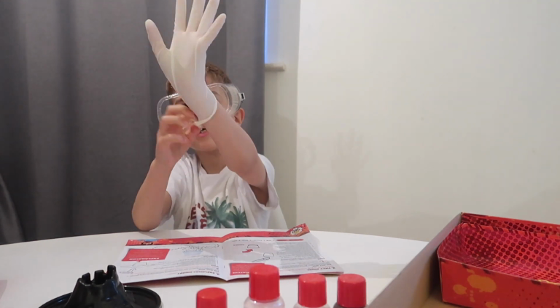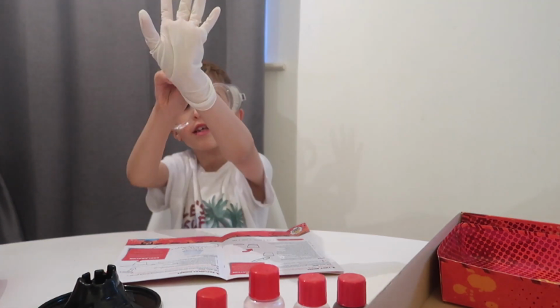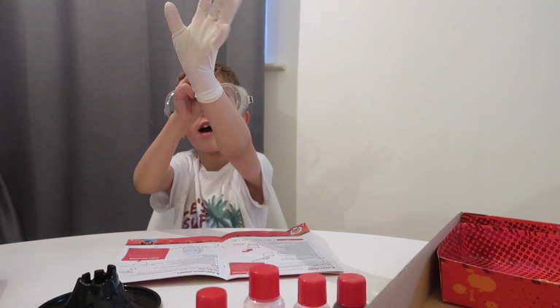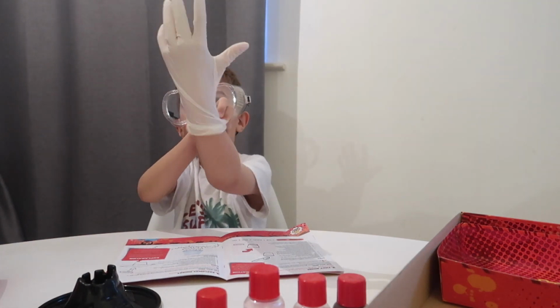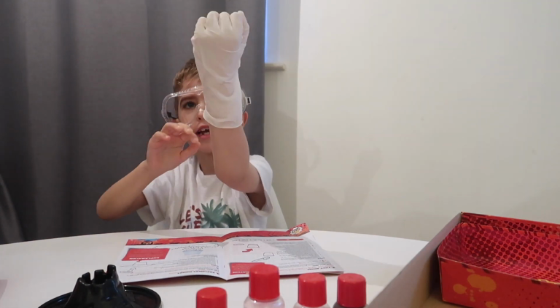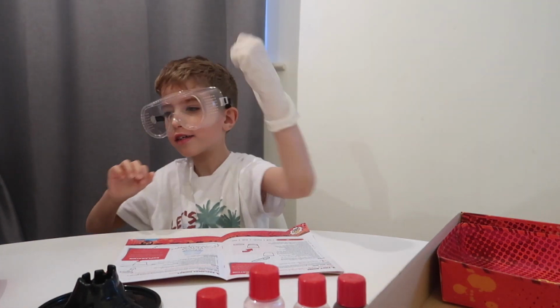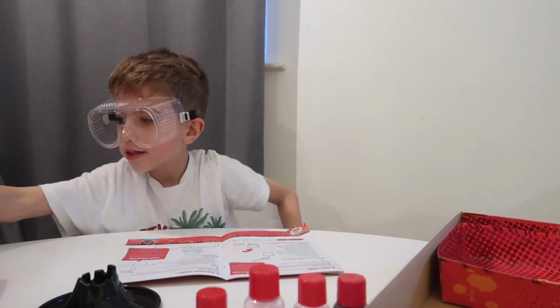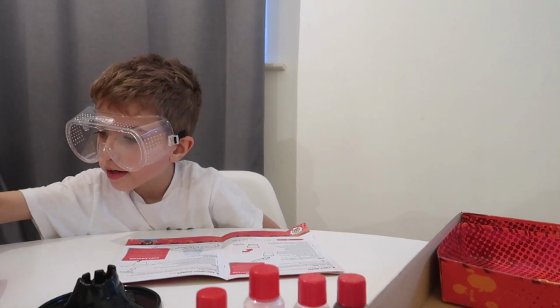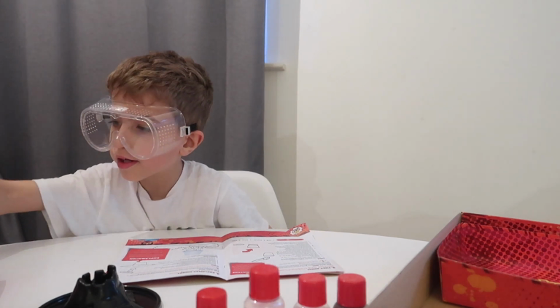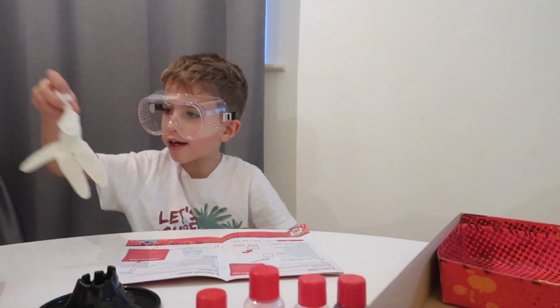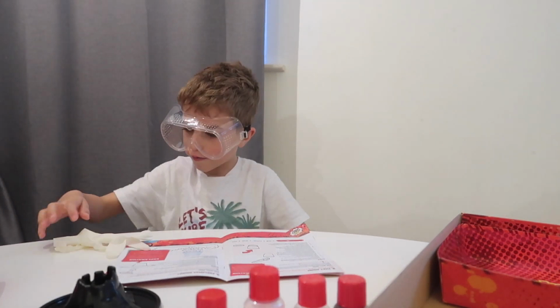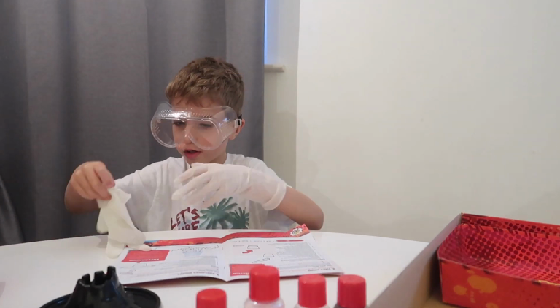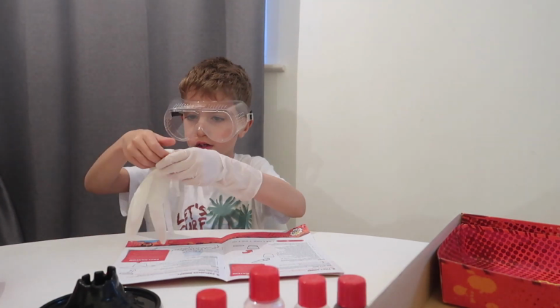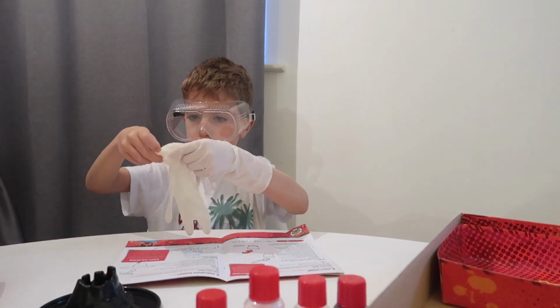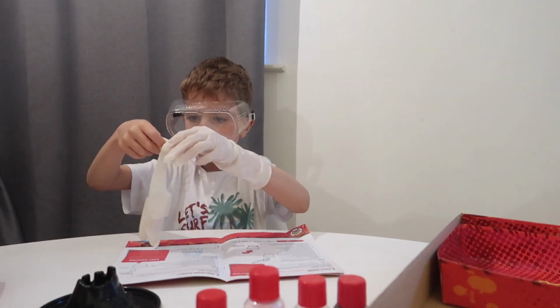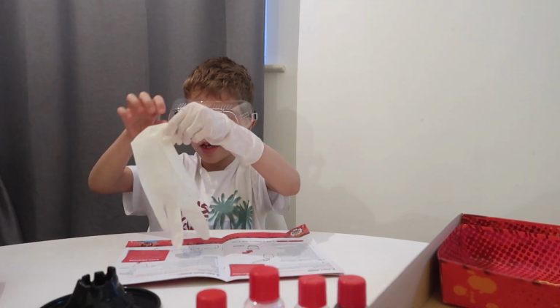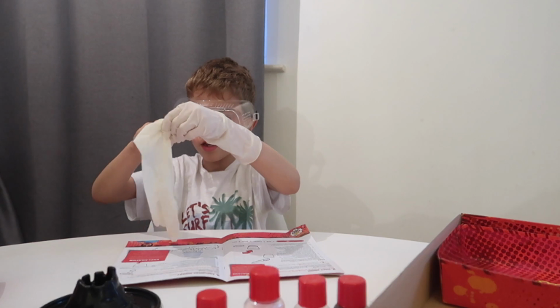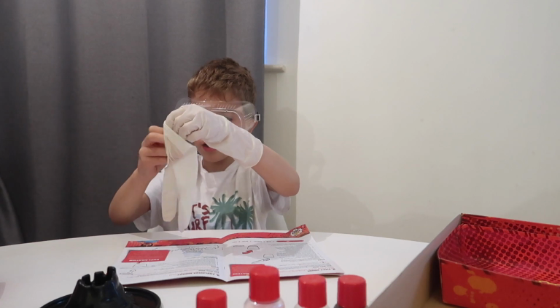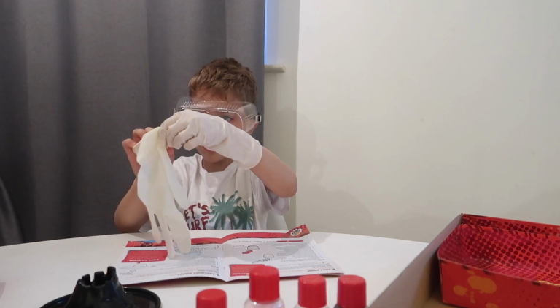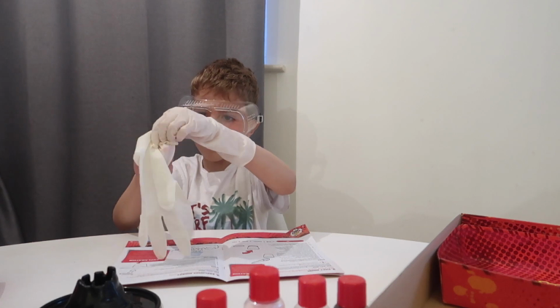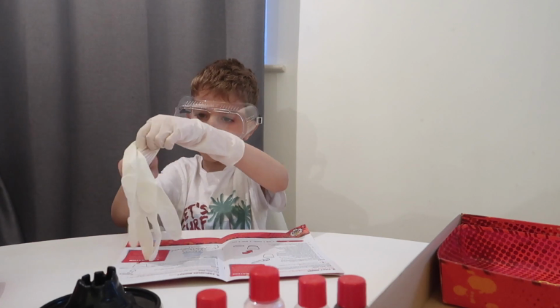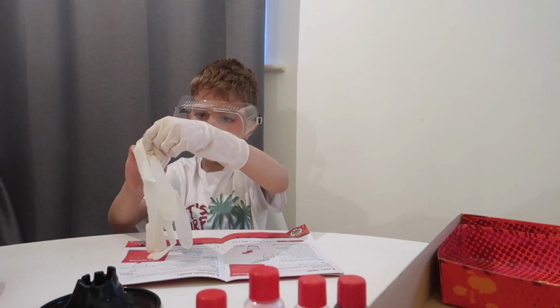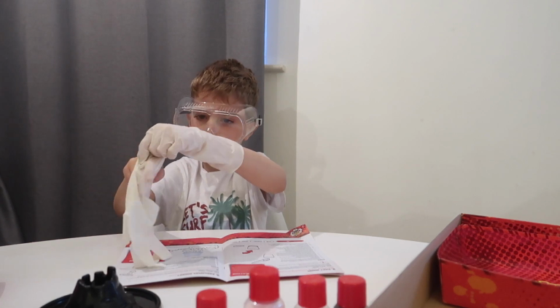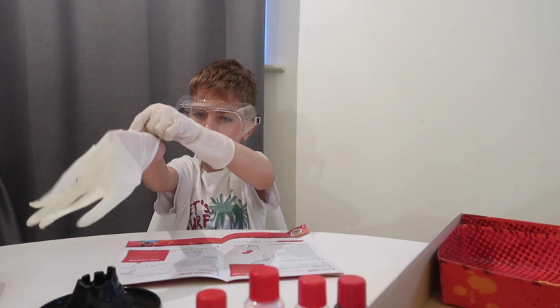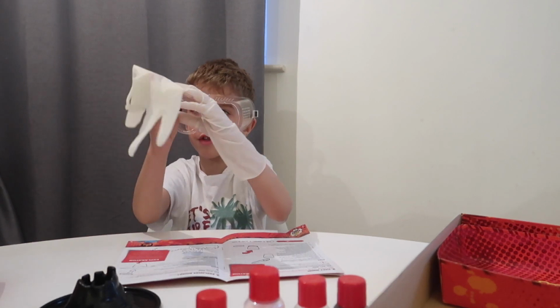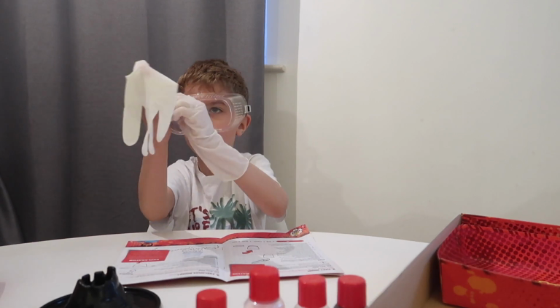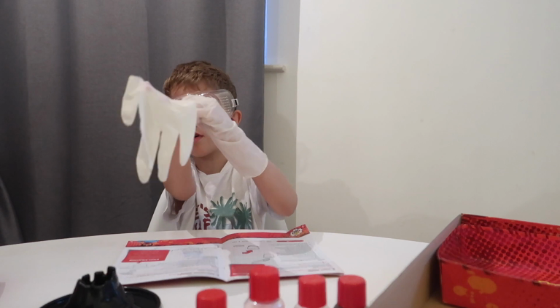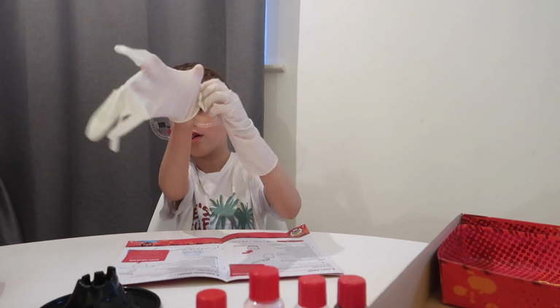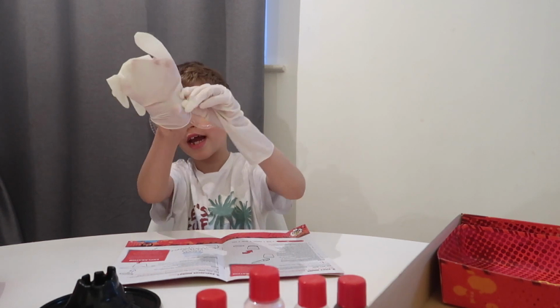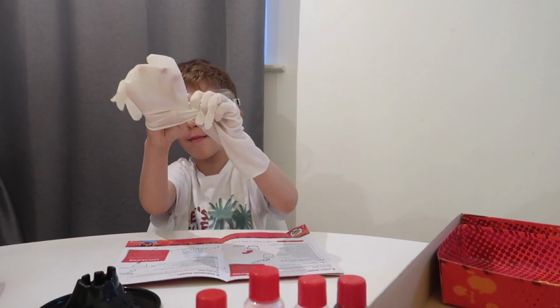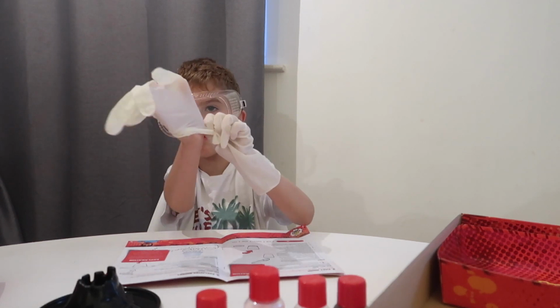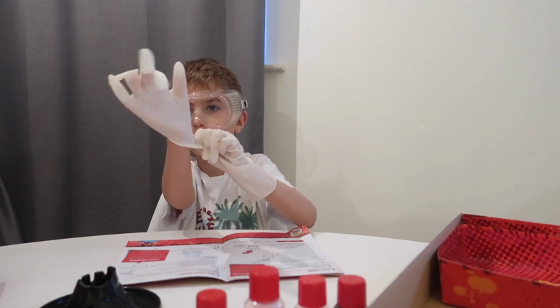These are elastic. Then we put the second gloves on. These gloves — these gloves — so you don't get any chemicals on your hands.